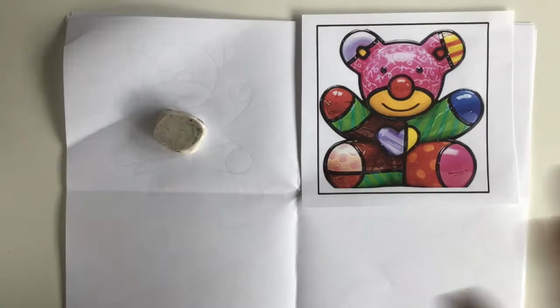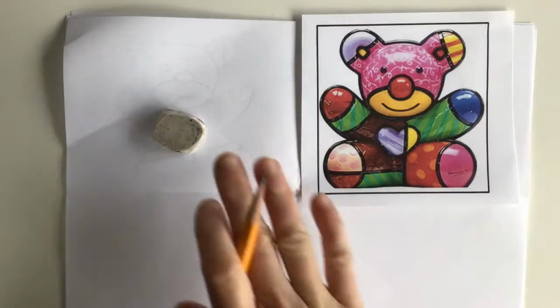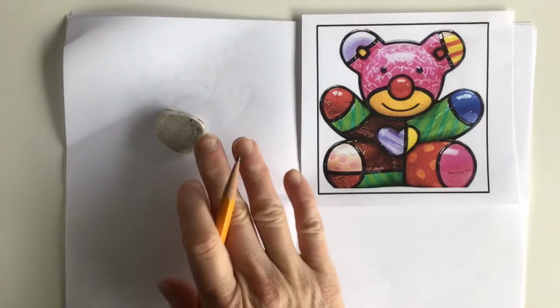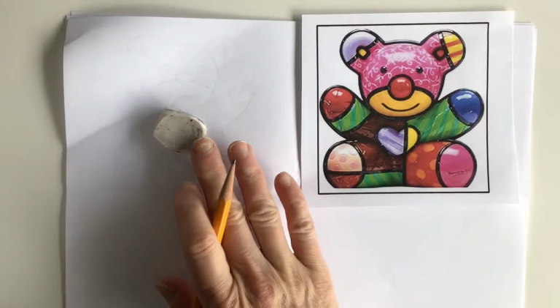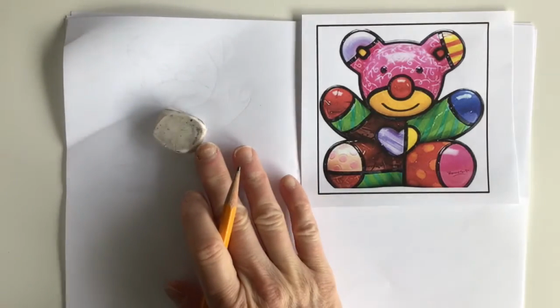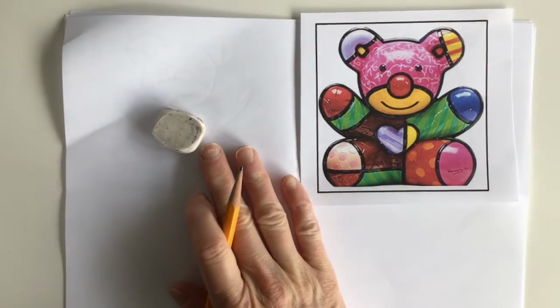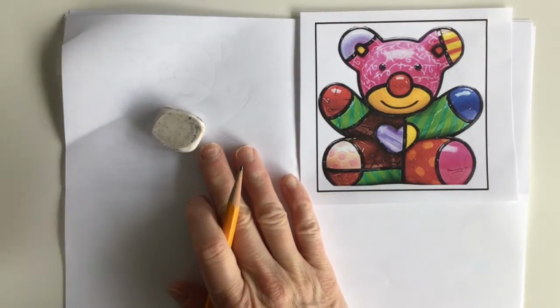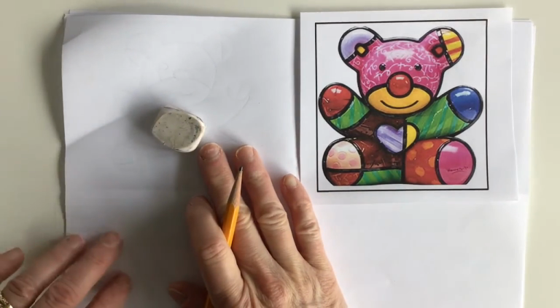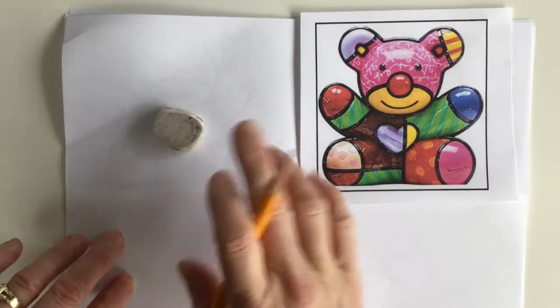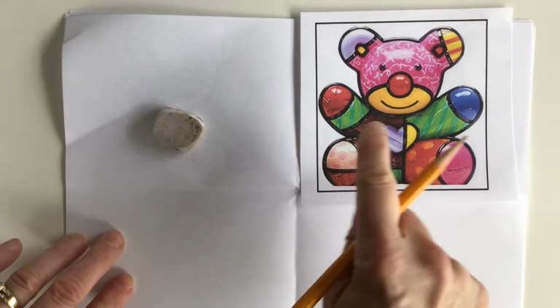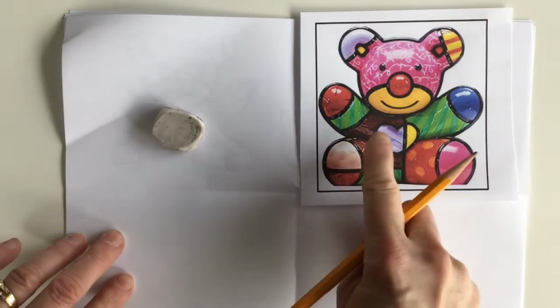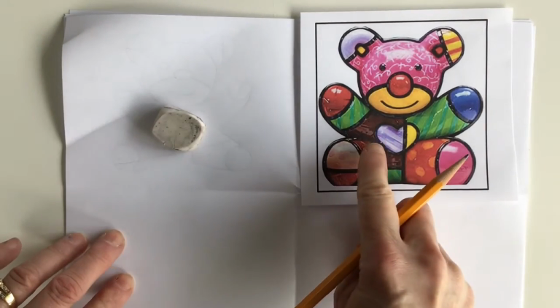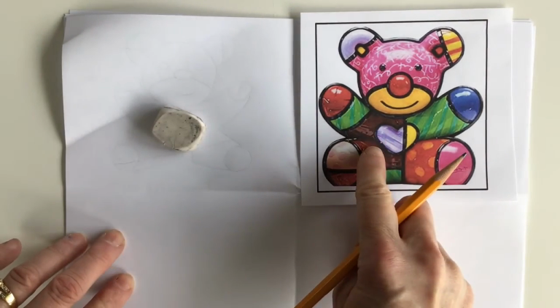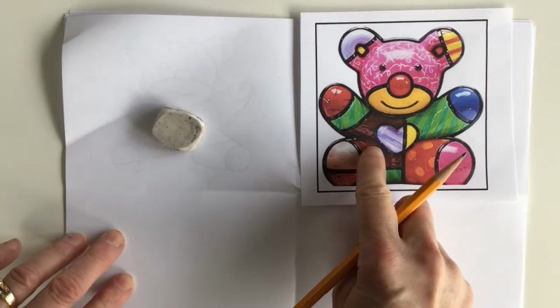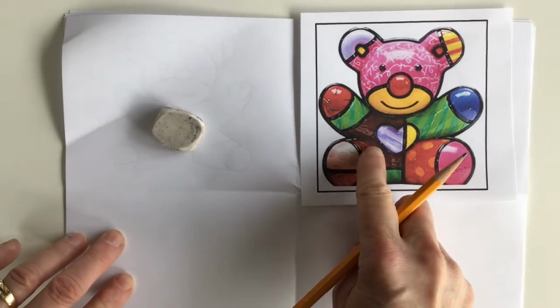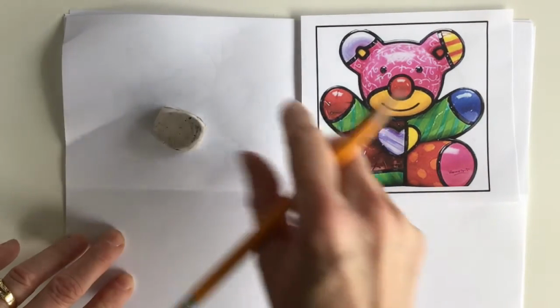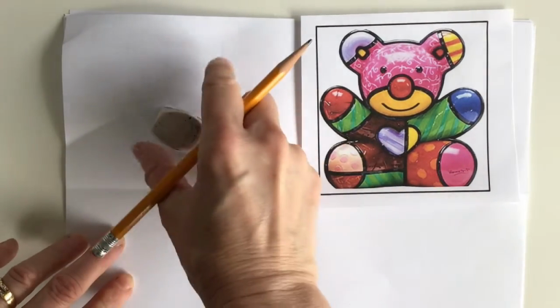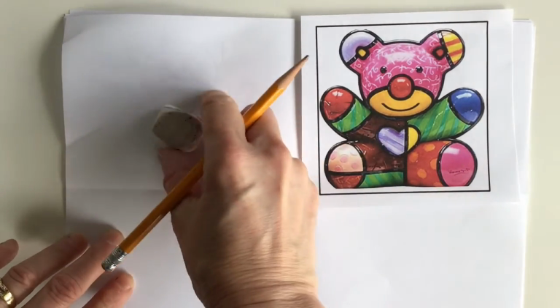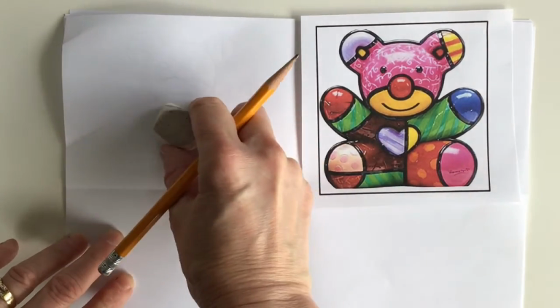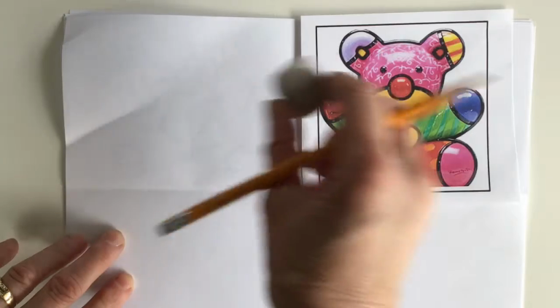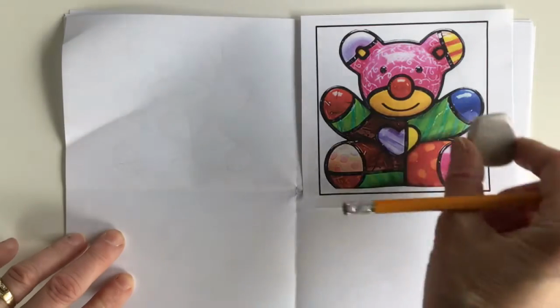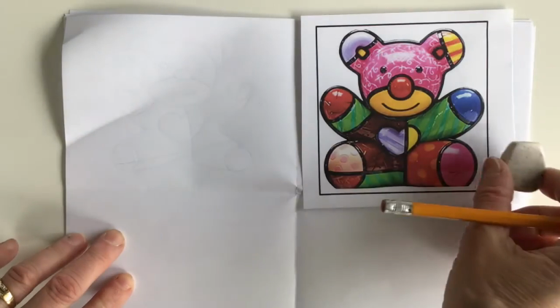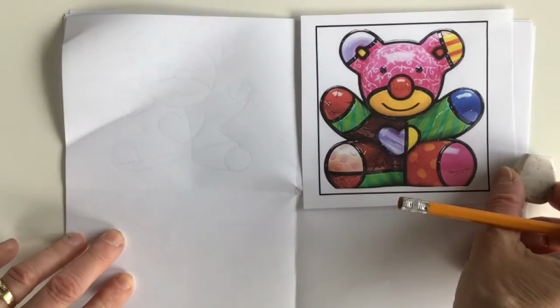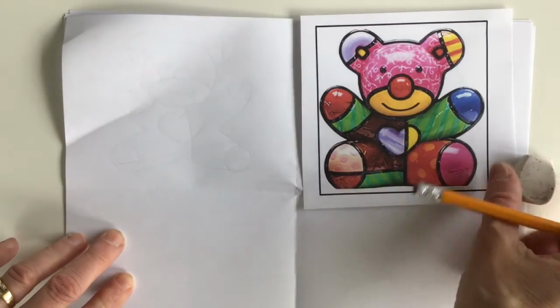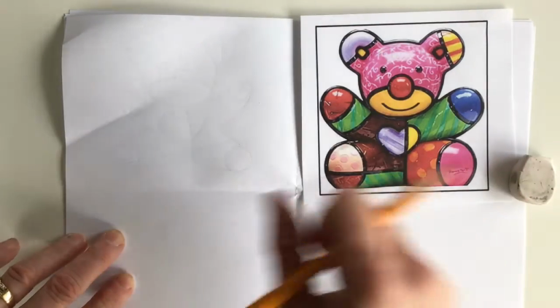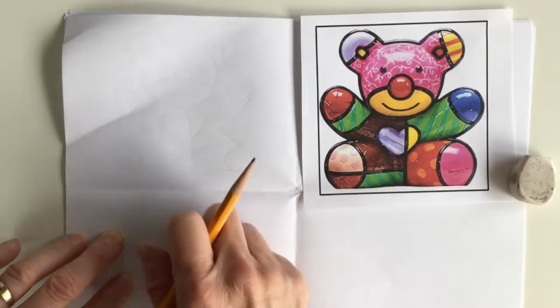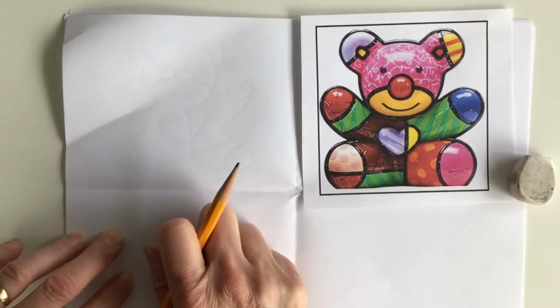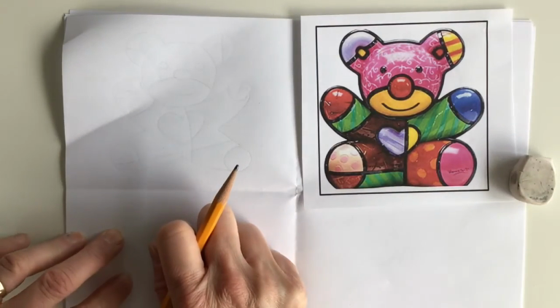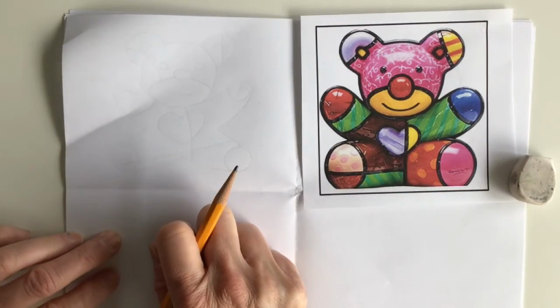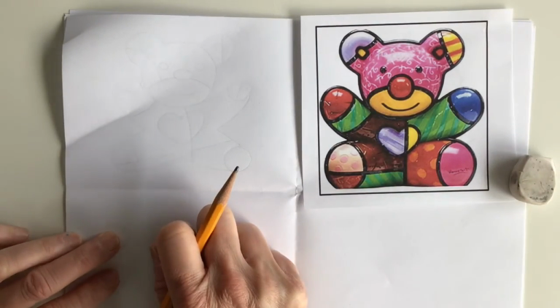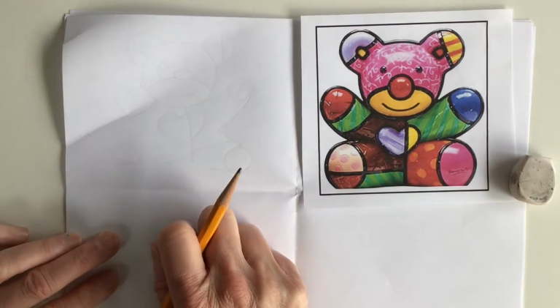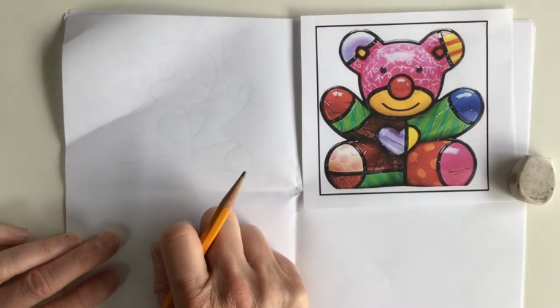Okay, we're ready to do our first drawing of the bear. I'm gonna walk you through the drawing. So I'm gonna put my eraser aside and let's start drawing our bear.